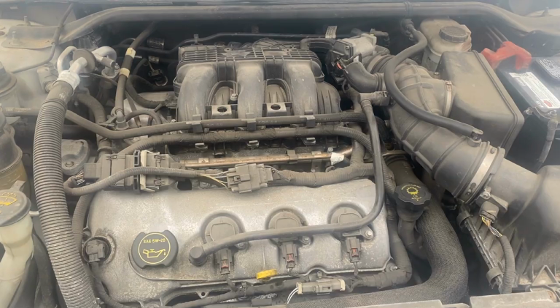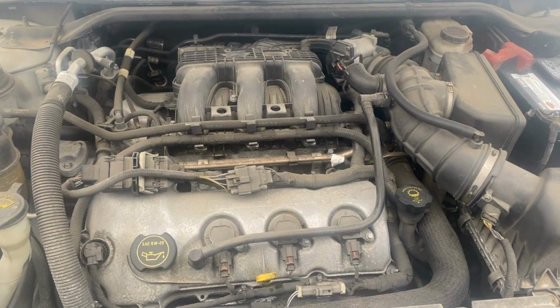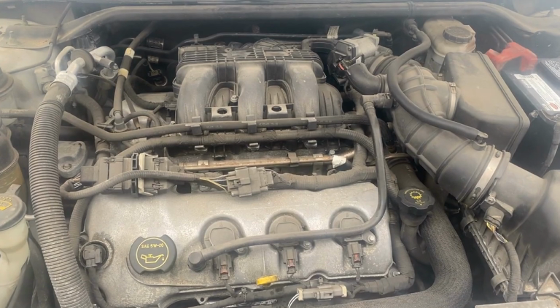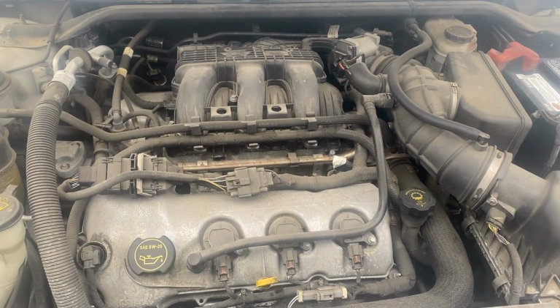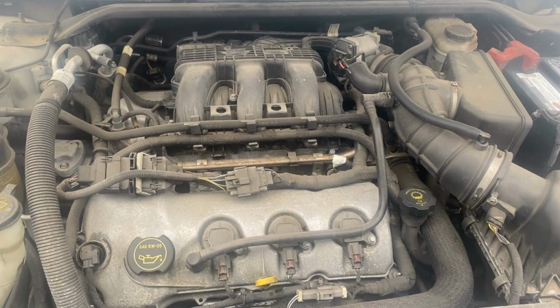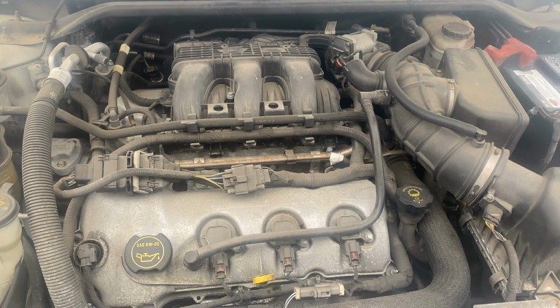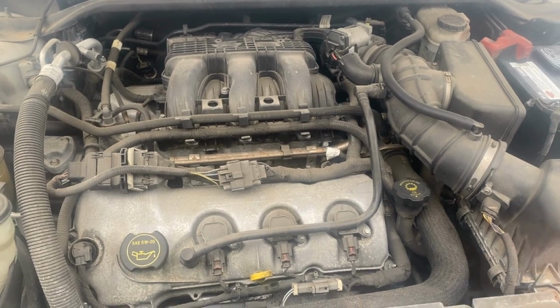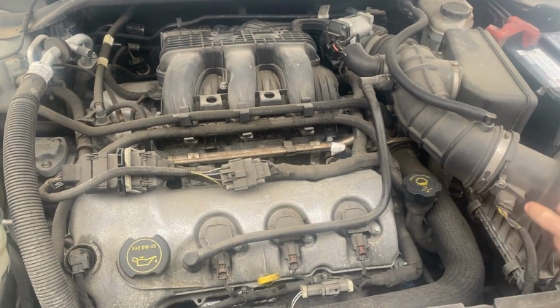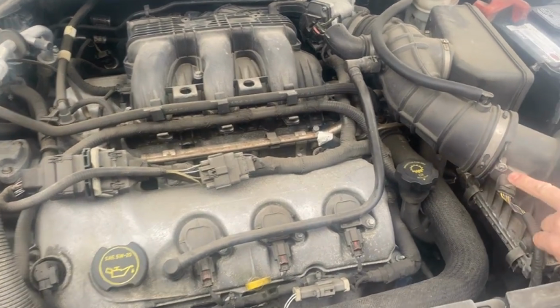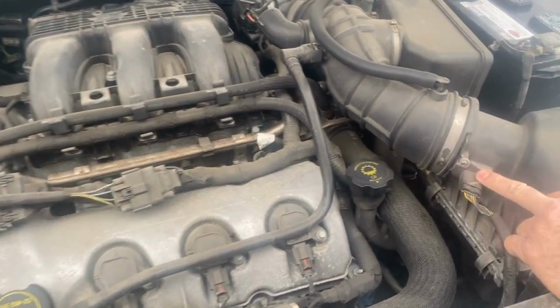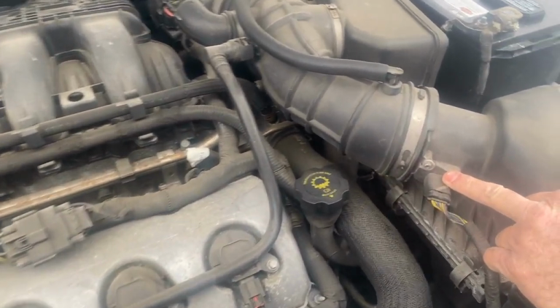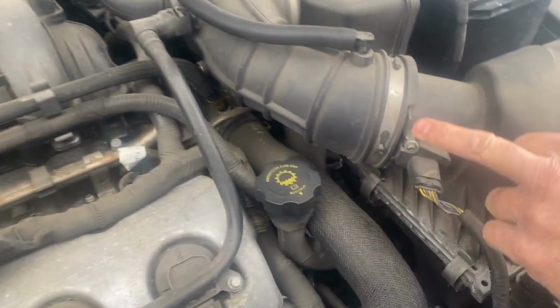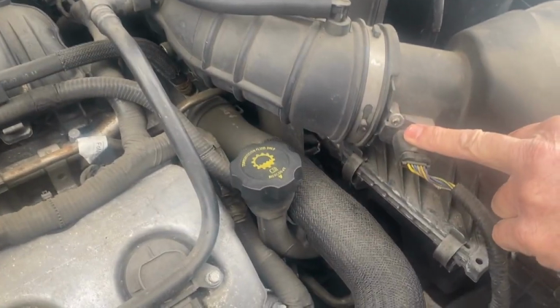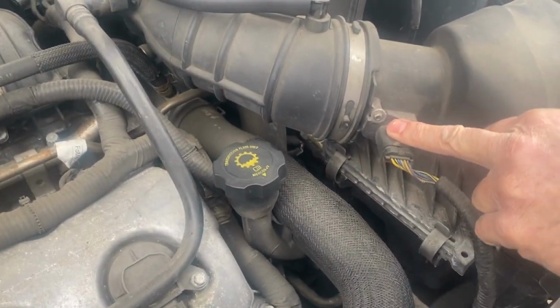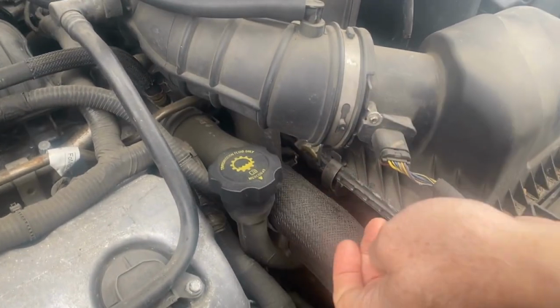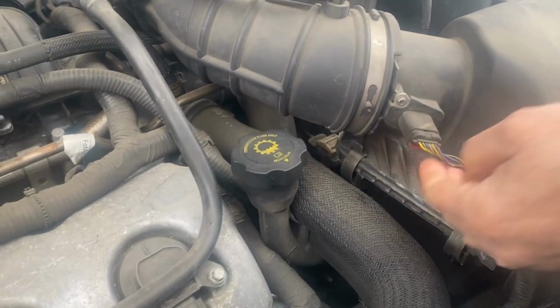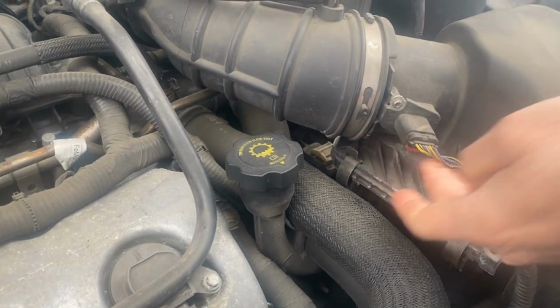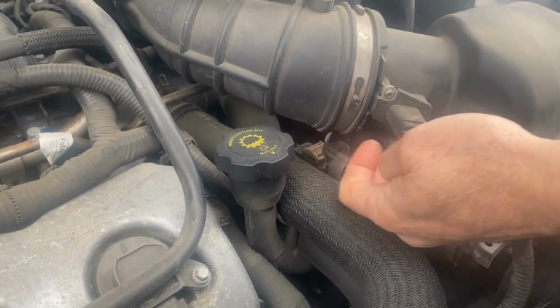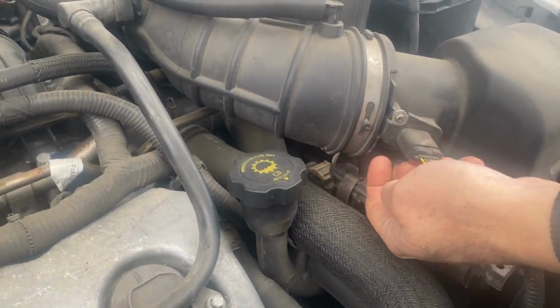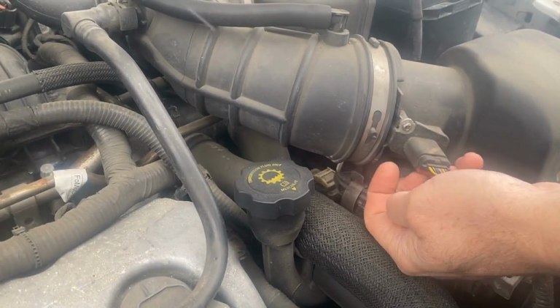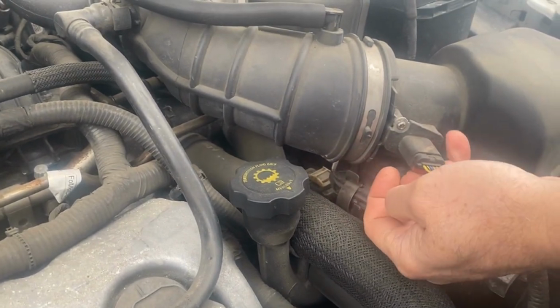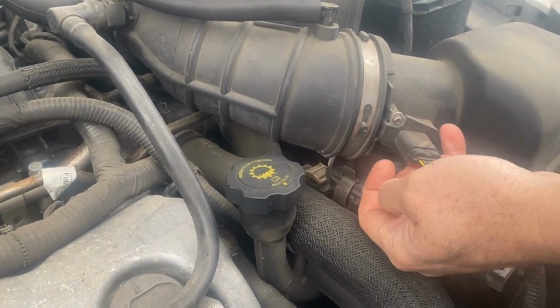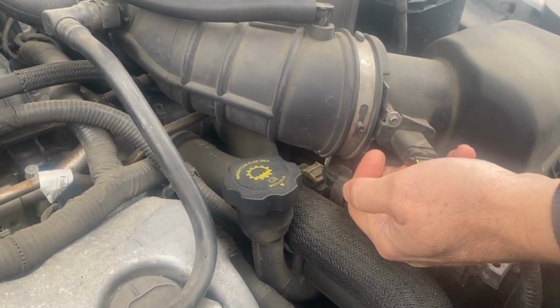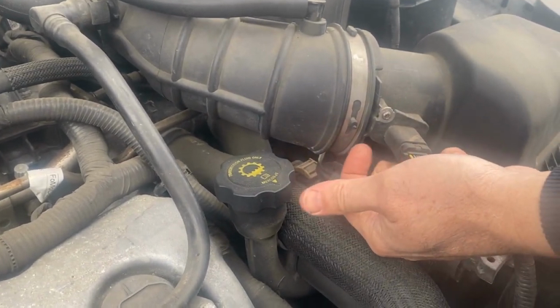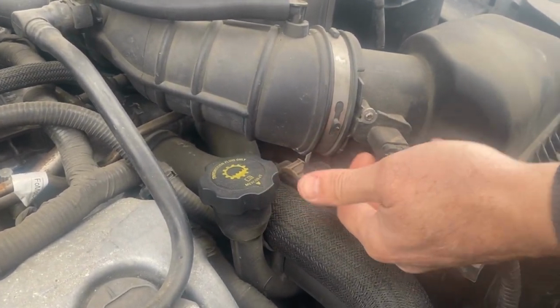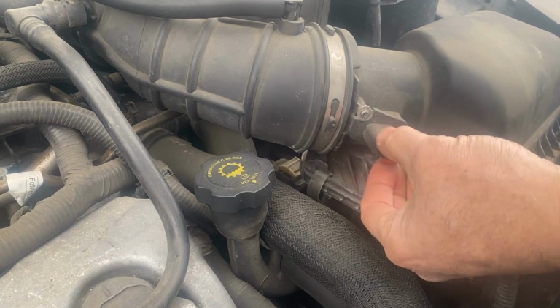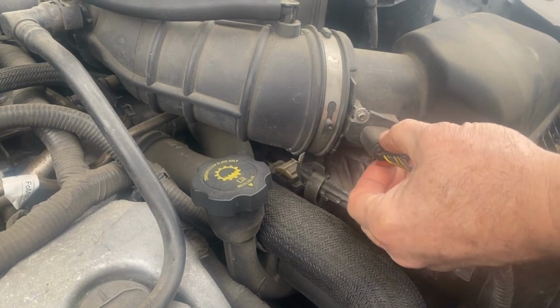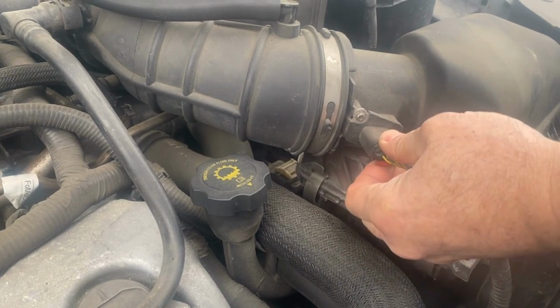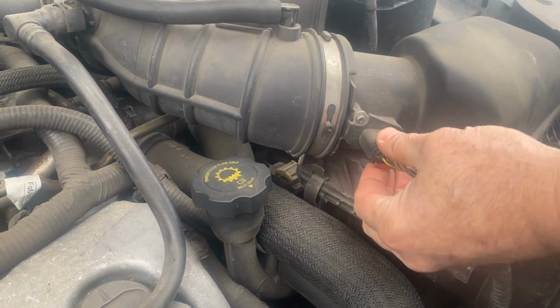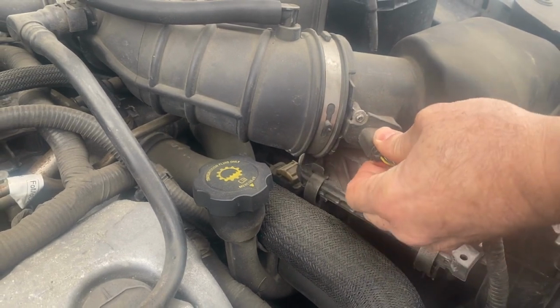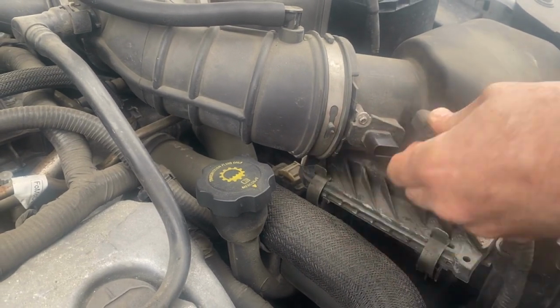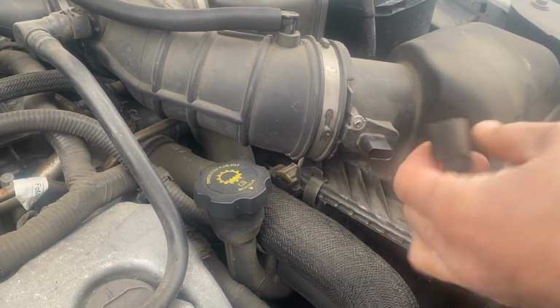This is your Ford 3.5 motor. Your mass airflow sensor happens to be right here, and there is a red safety clip that holds it in place. You just pull that out, push down on it, and pull it out like that.